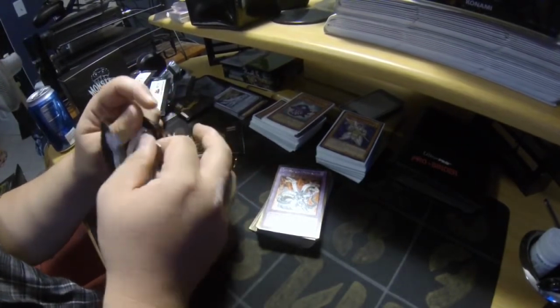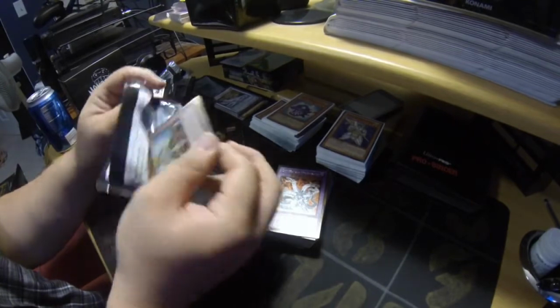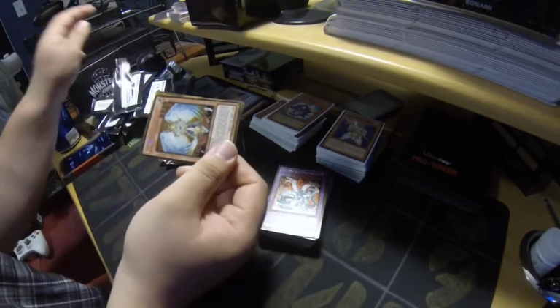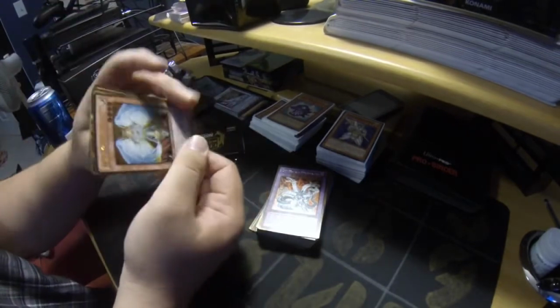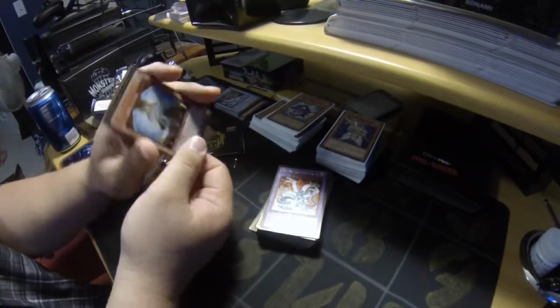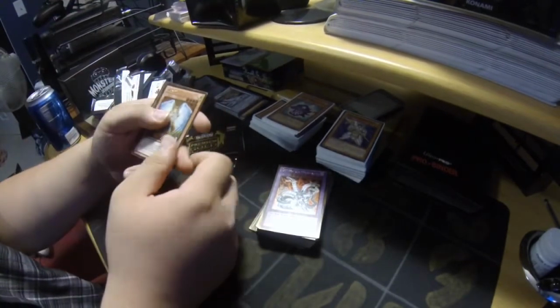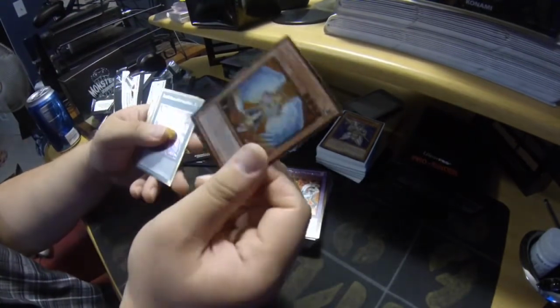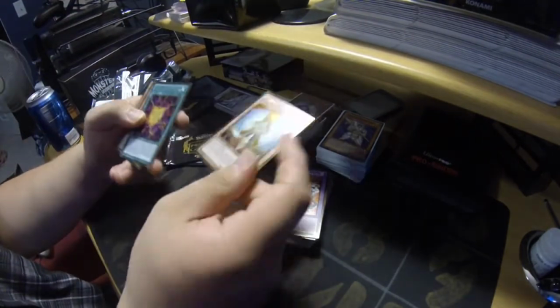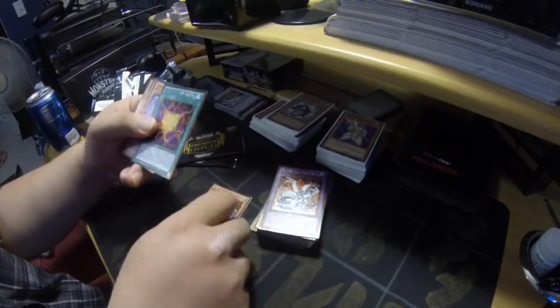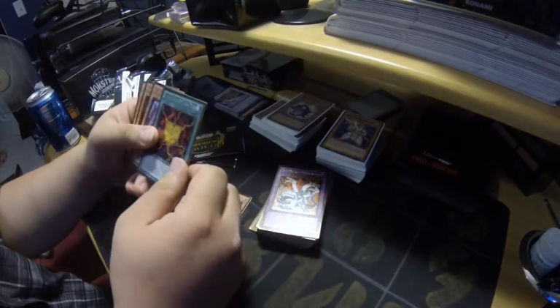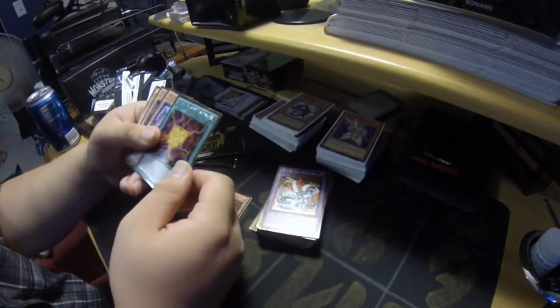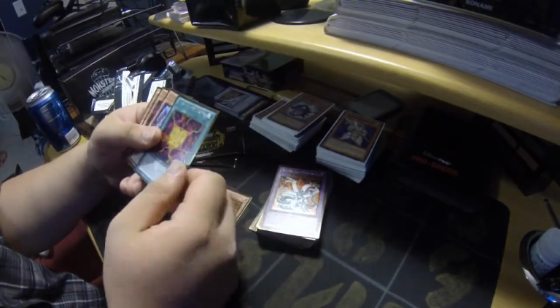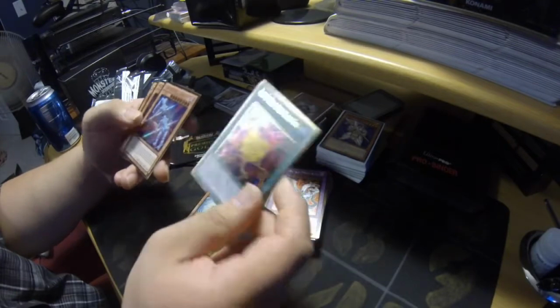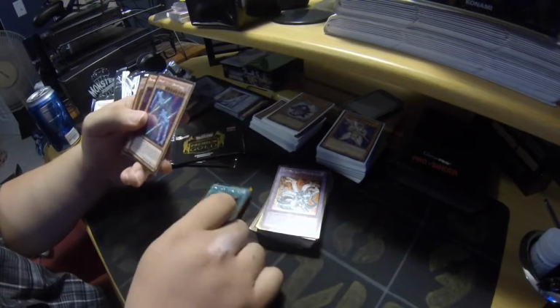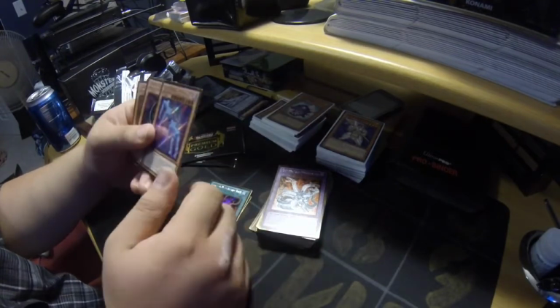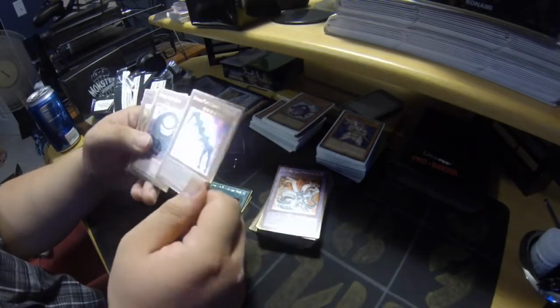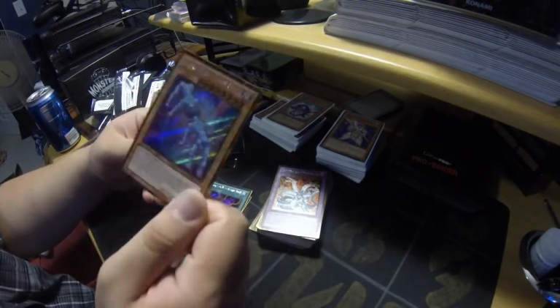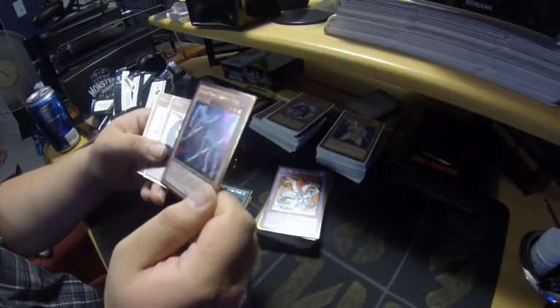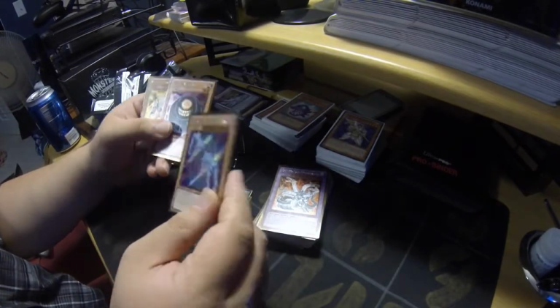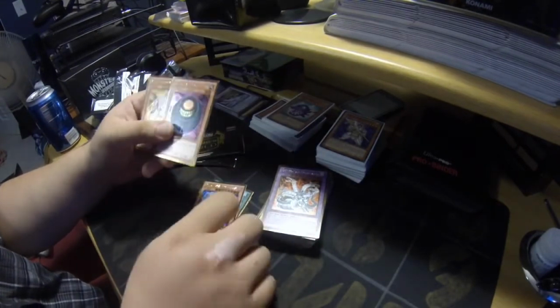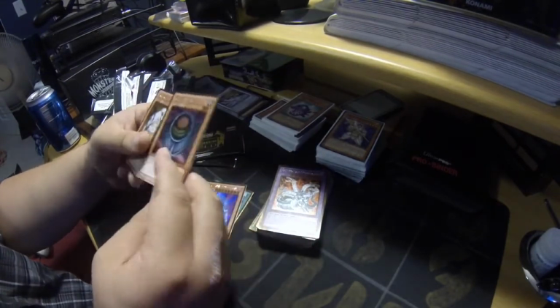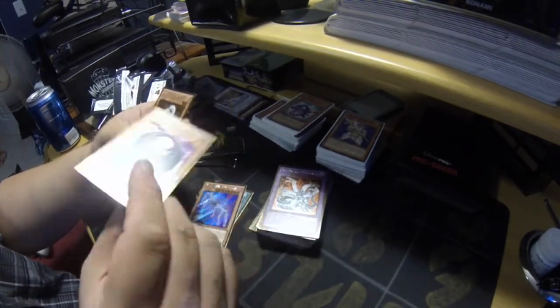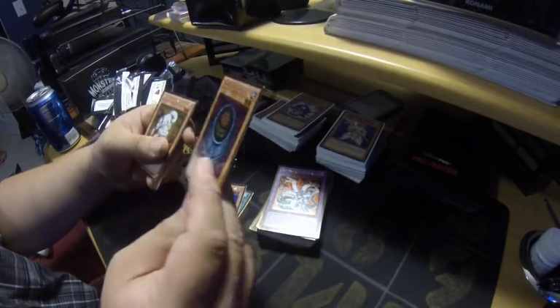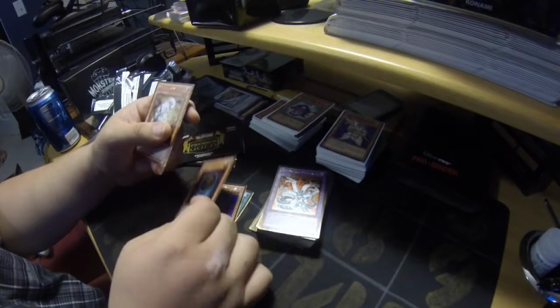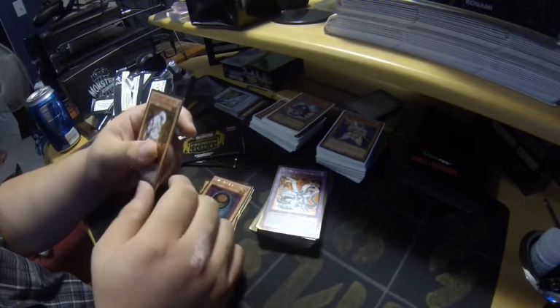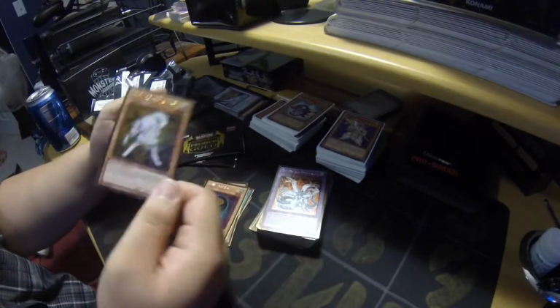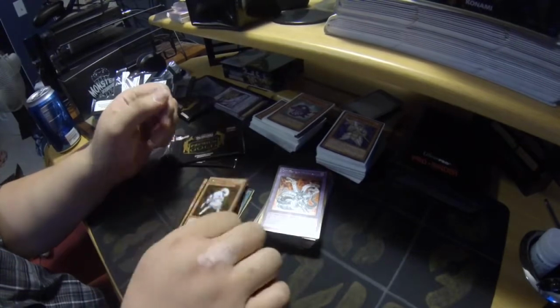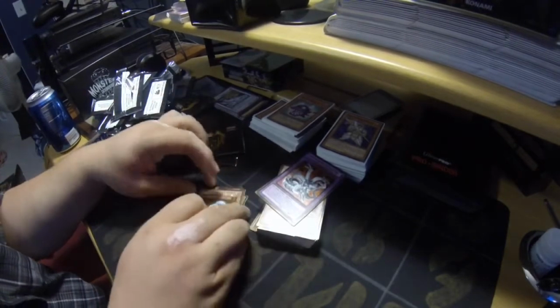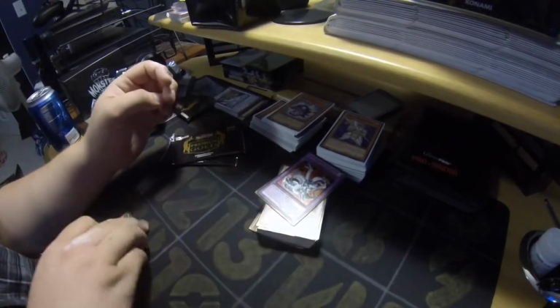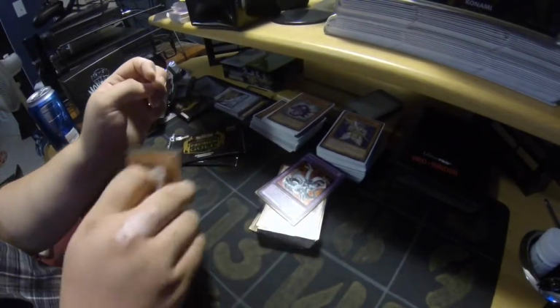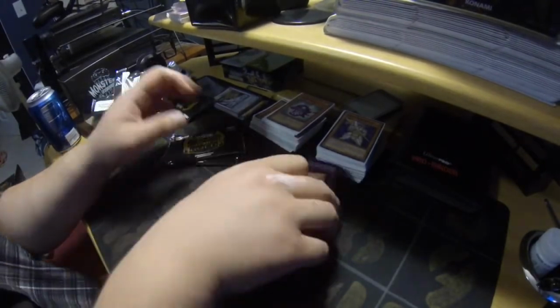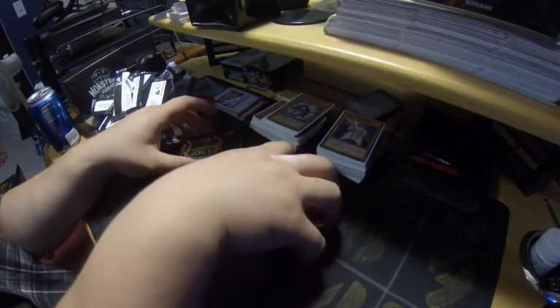Alright, we've got Honest, Rank of Magic, Gimmick Puppet Human Centipede, Morphing Jar, and Raiko — the not-so-important Lightsworn anymore.